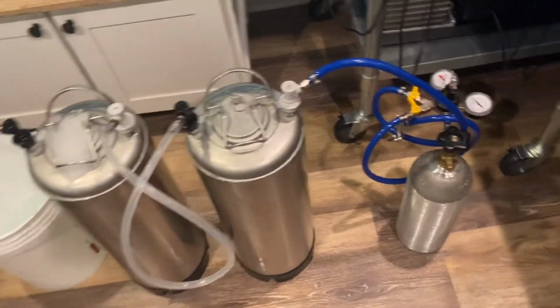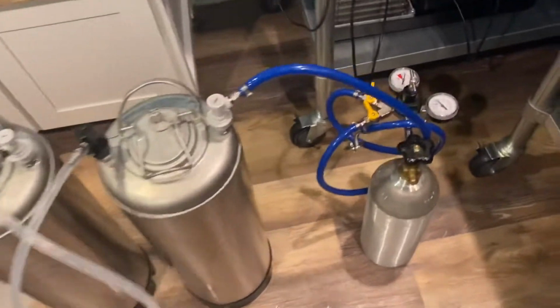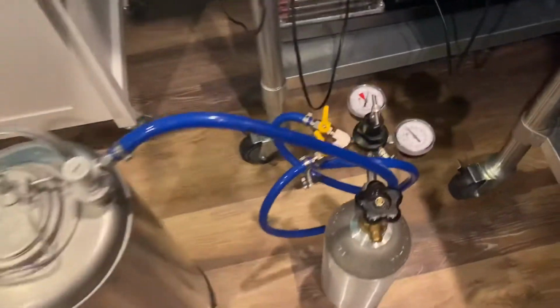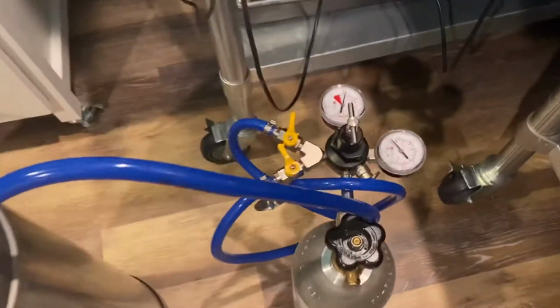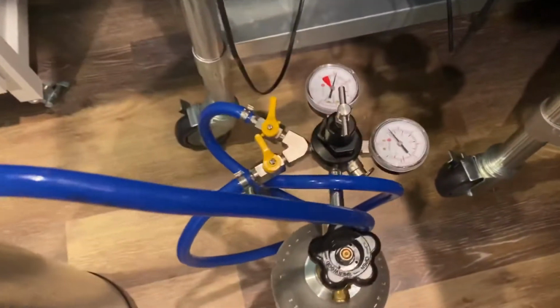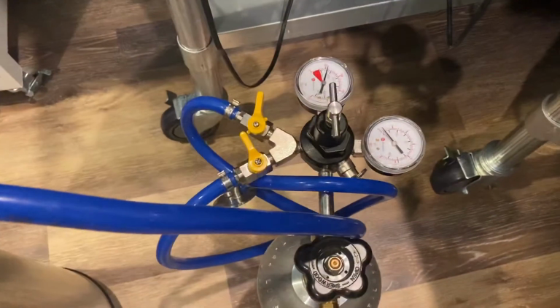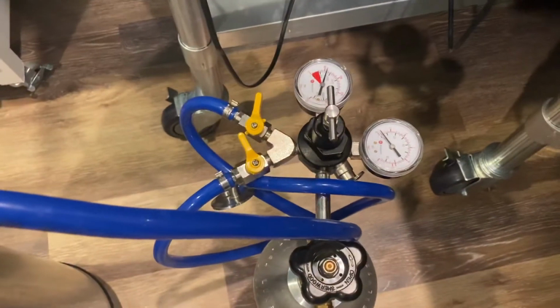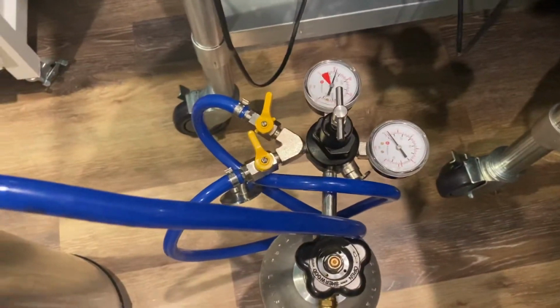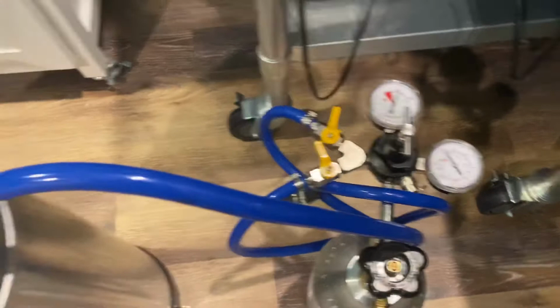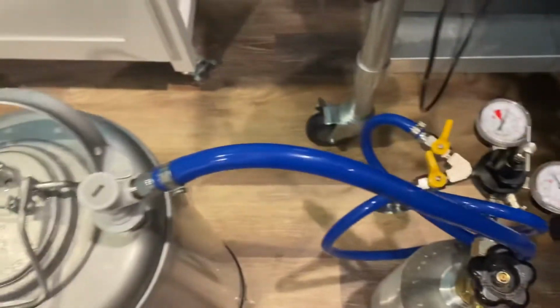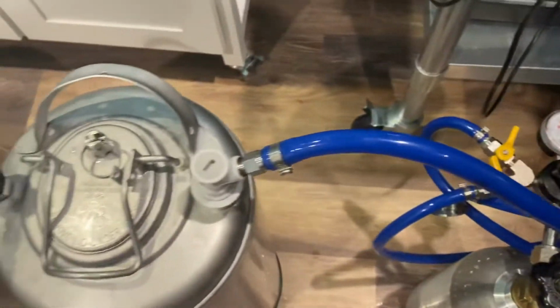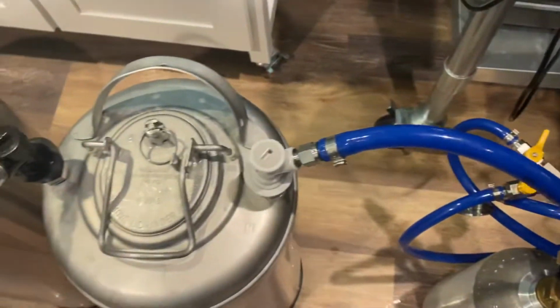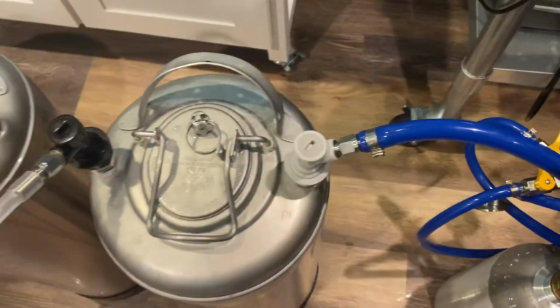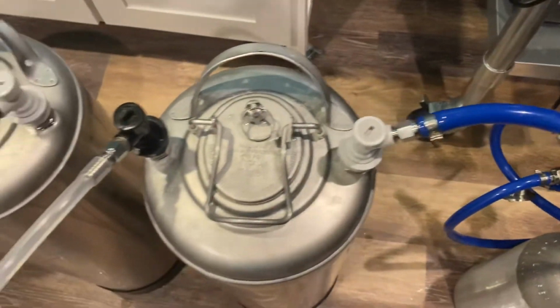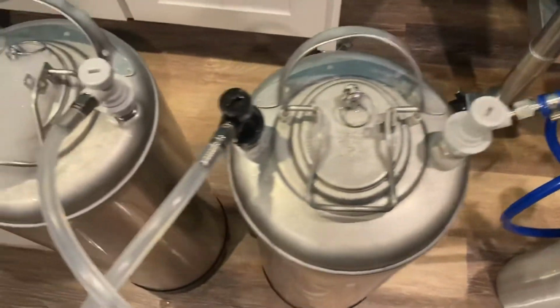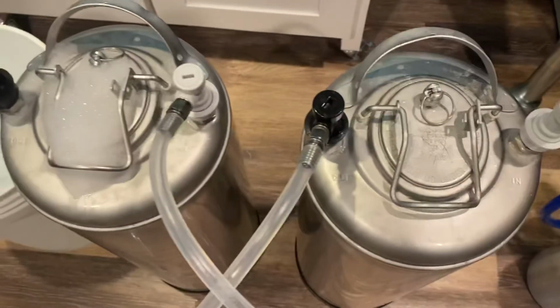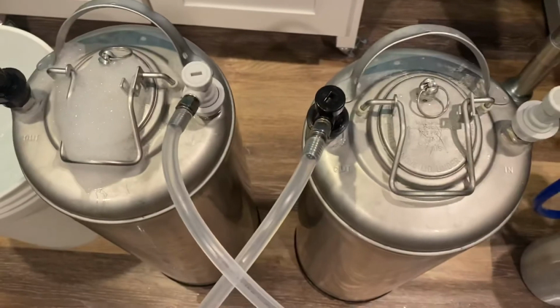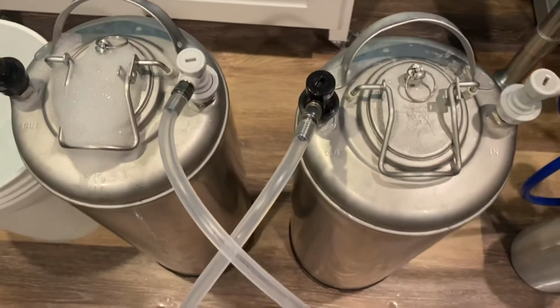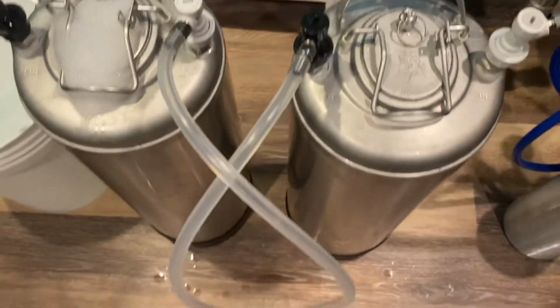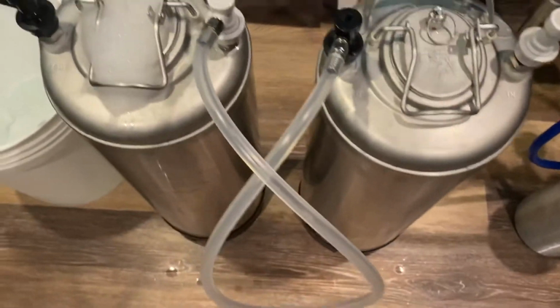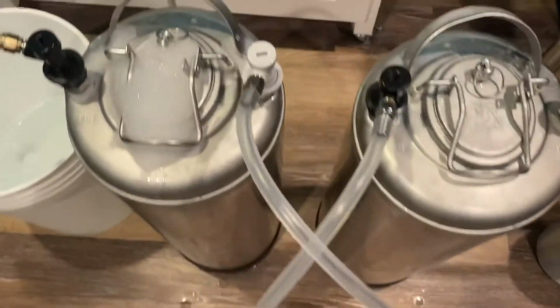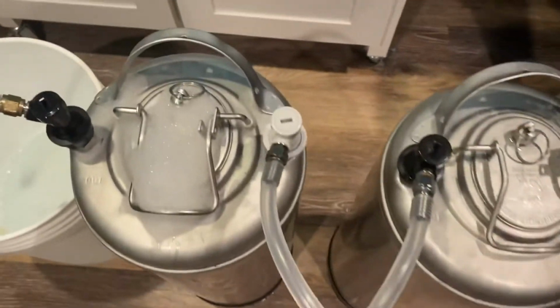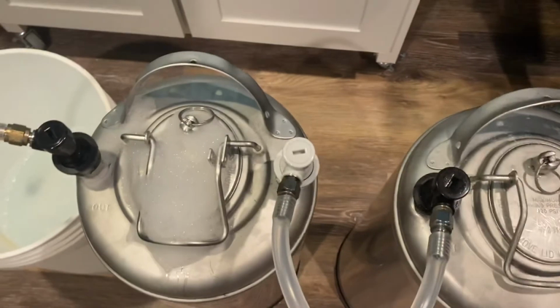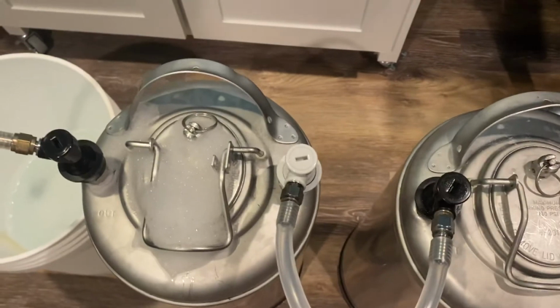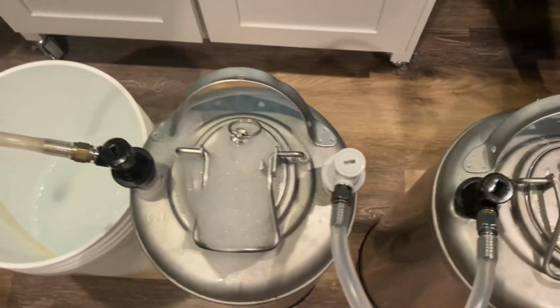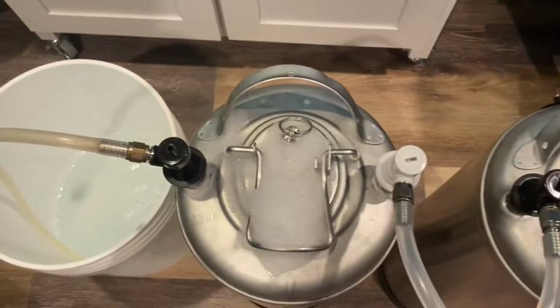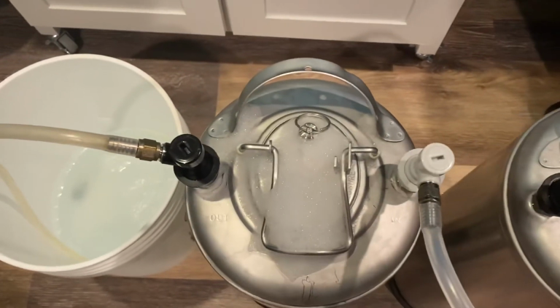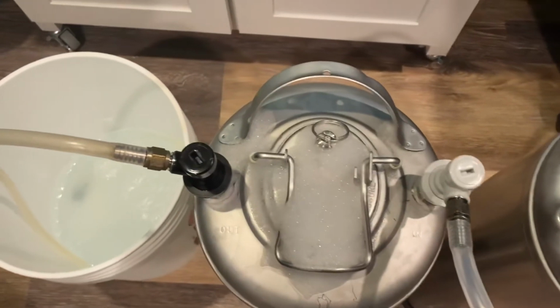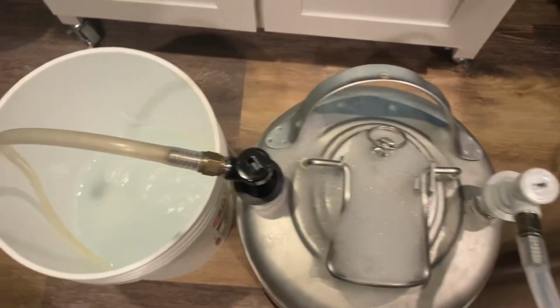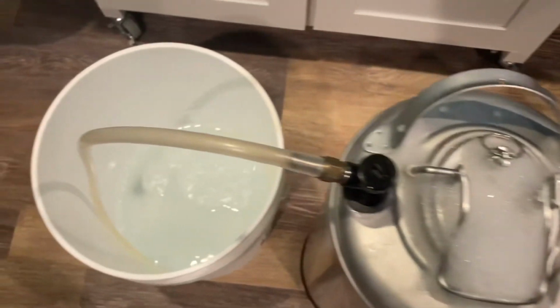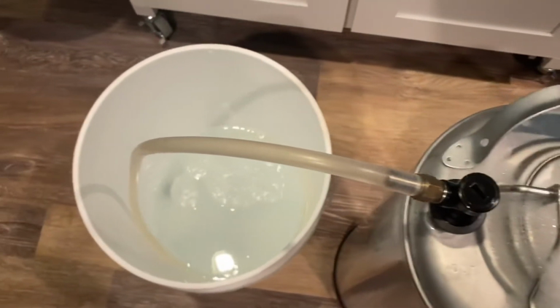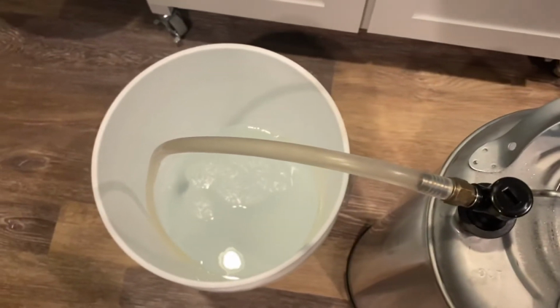So I got a little bit of CO2 going into the first keg. It's pushed all of the sanitizer into the second keg, and then the out of that is now filling this bucket.